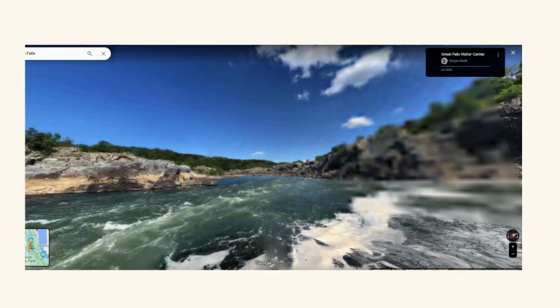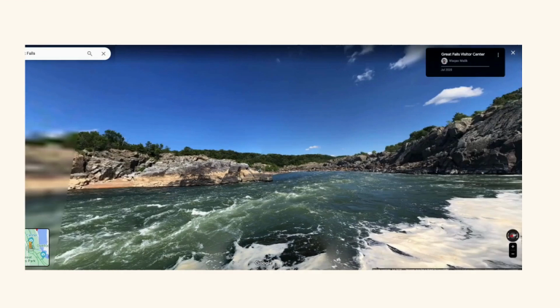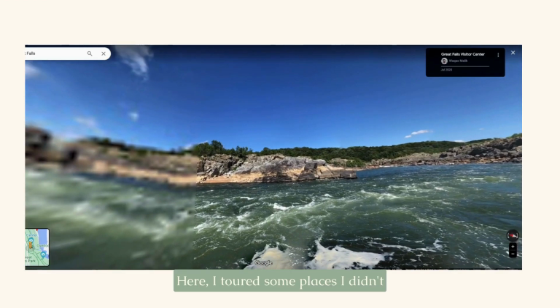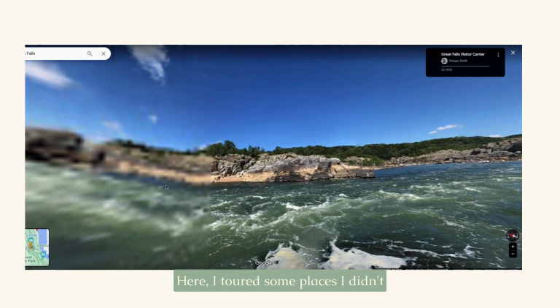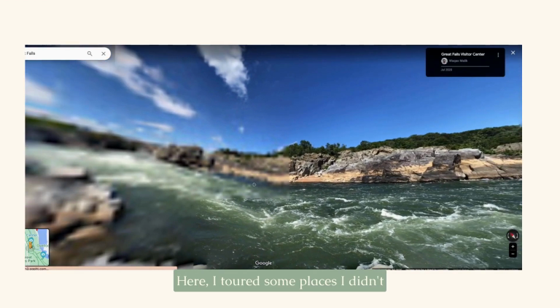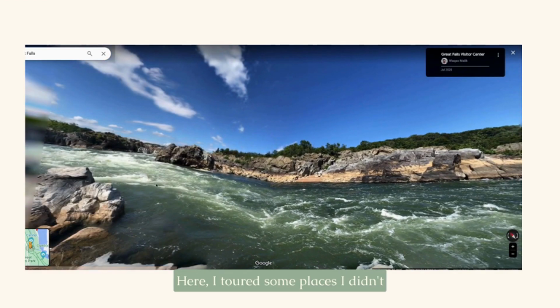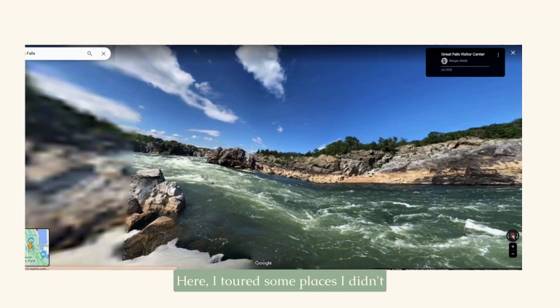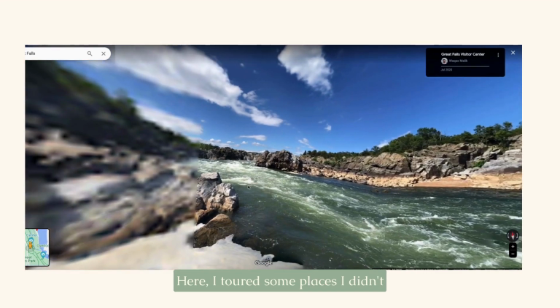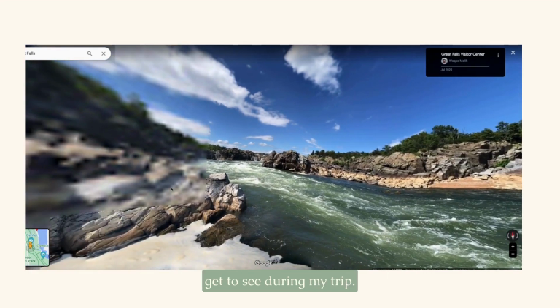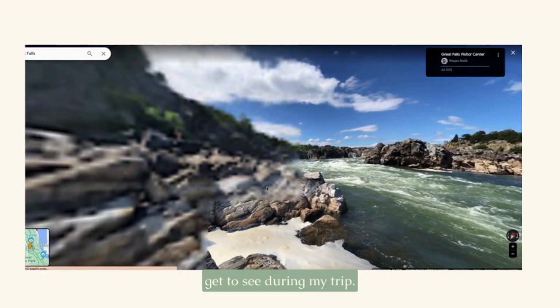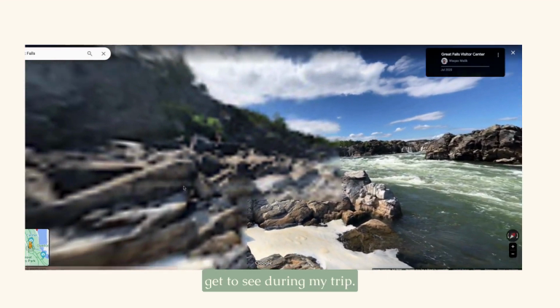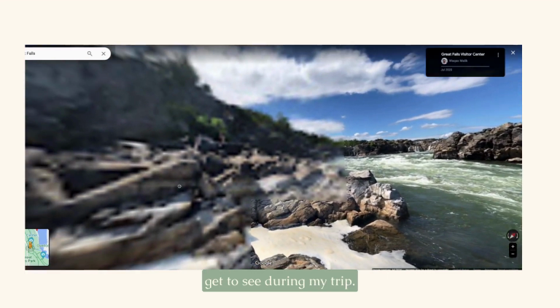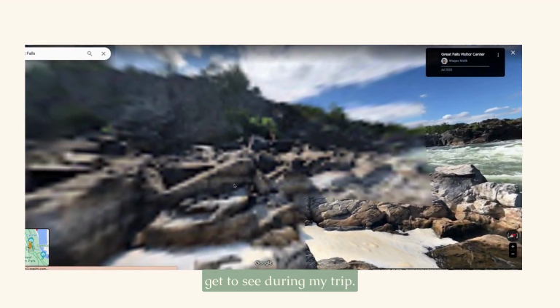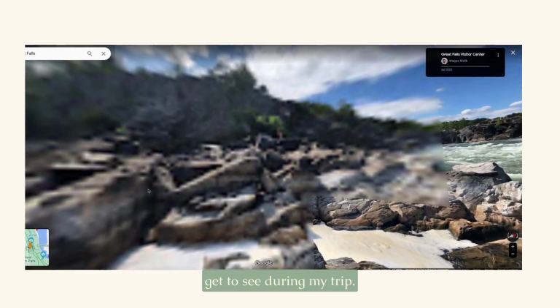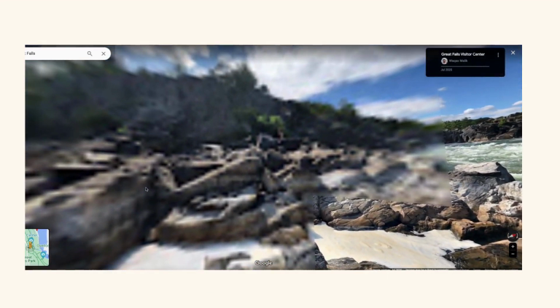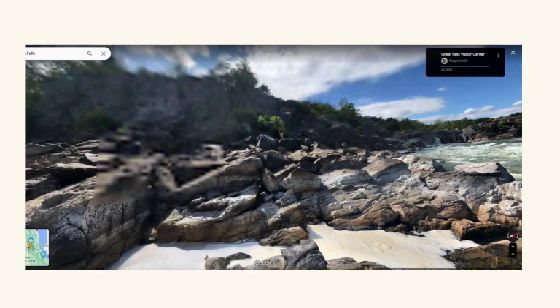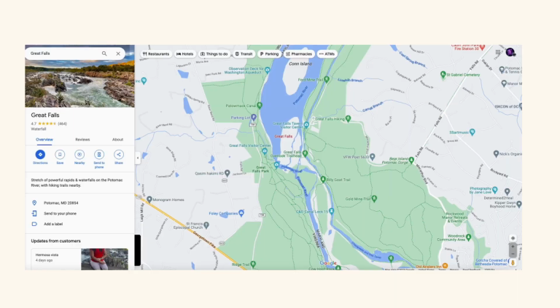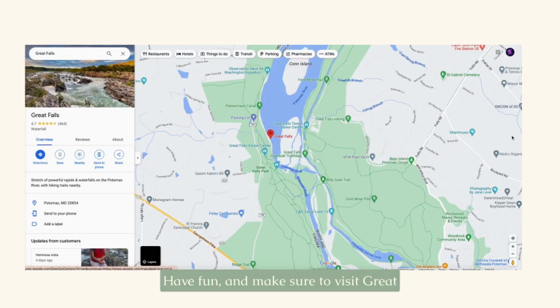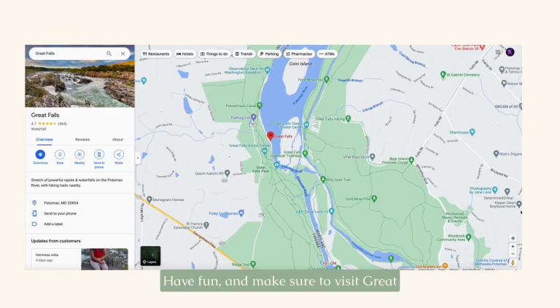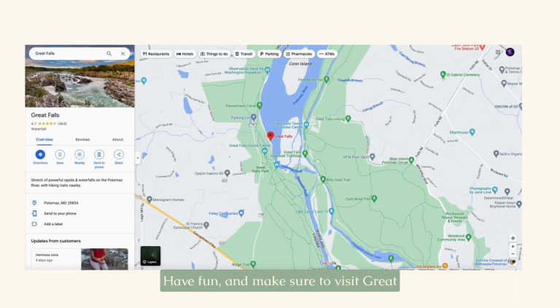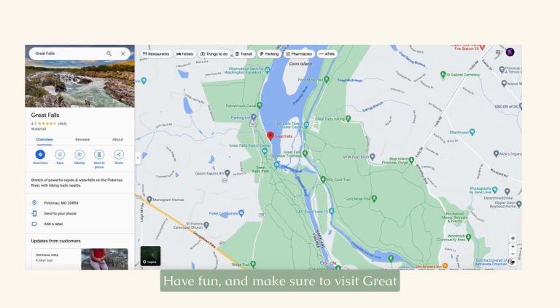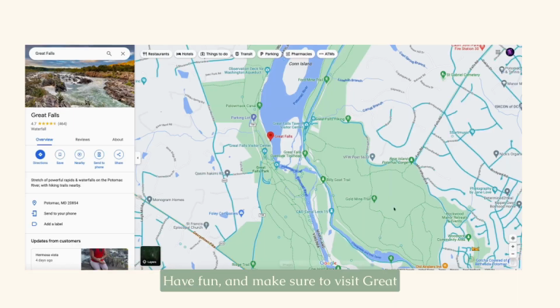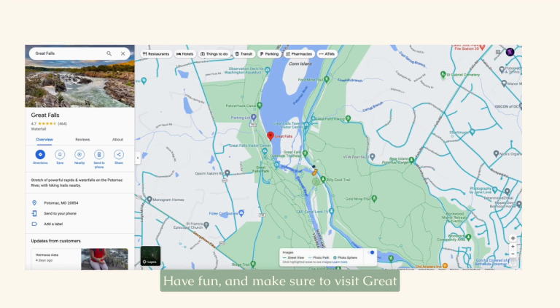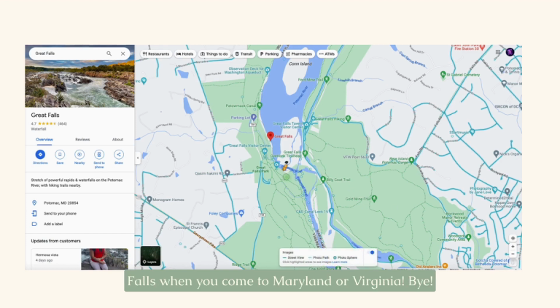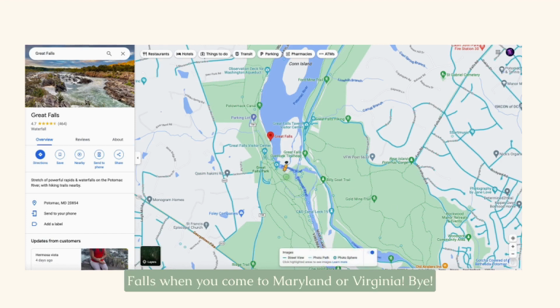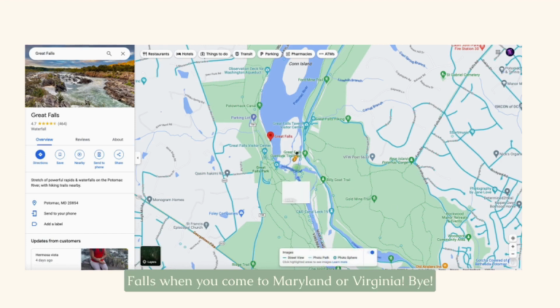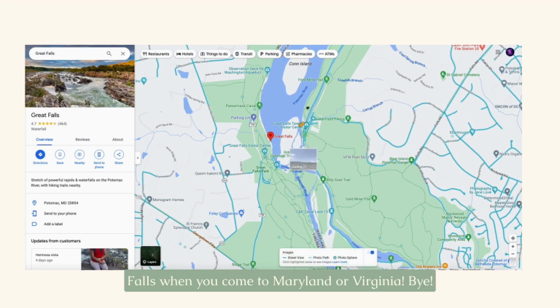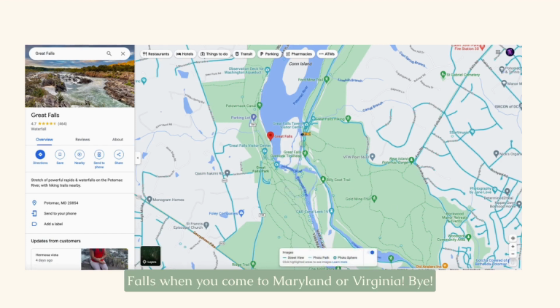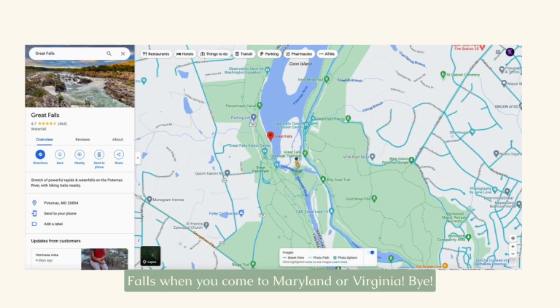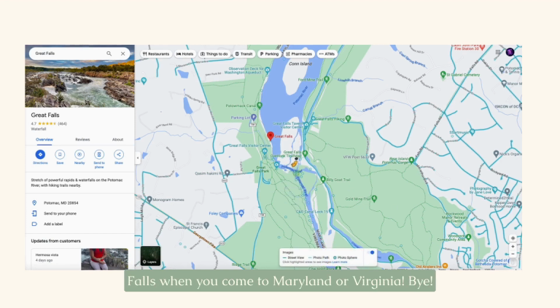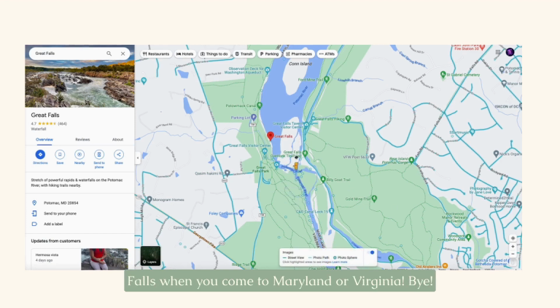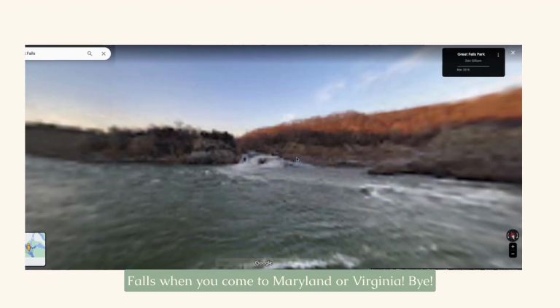Here, I toured some places I didn't get to see during my trip. Have fun and make sure to visit Great Falls when you come to Maryland or Virginia. Bye!